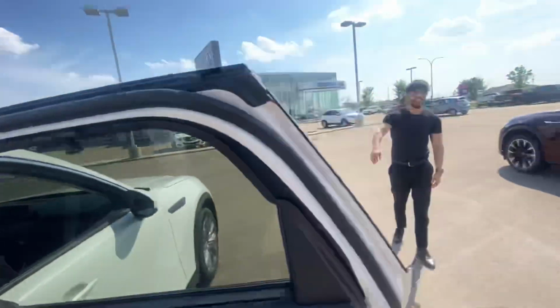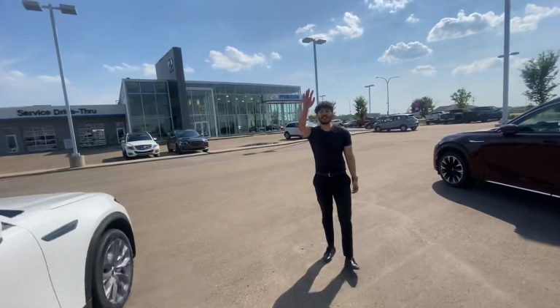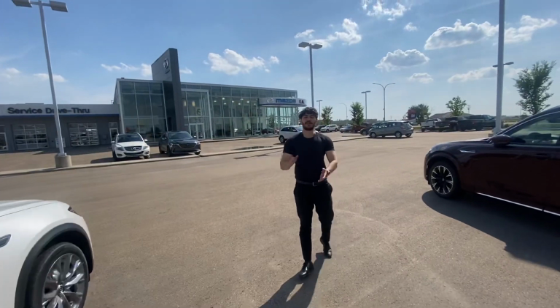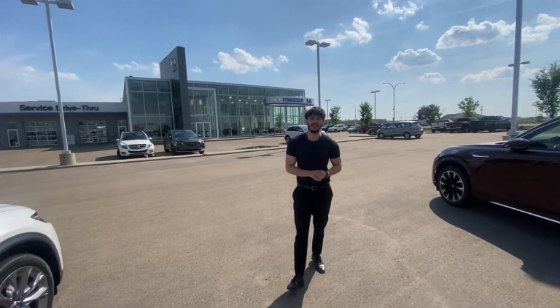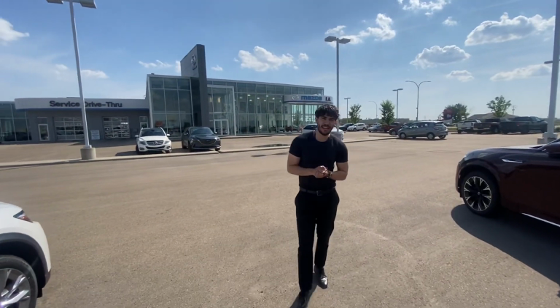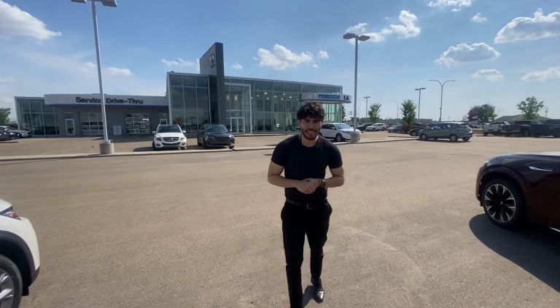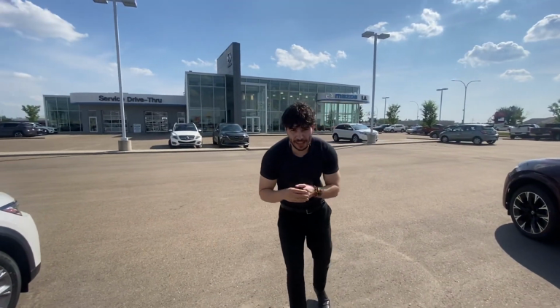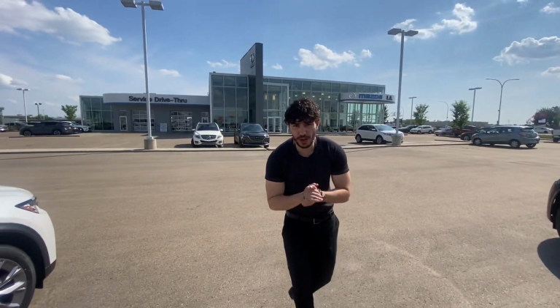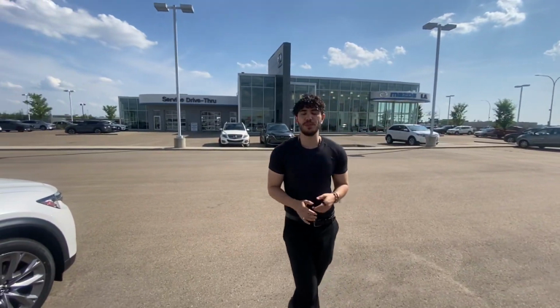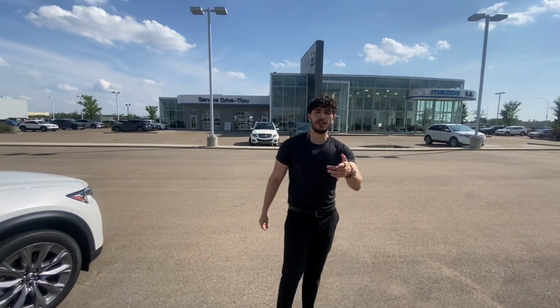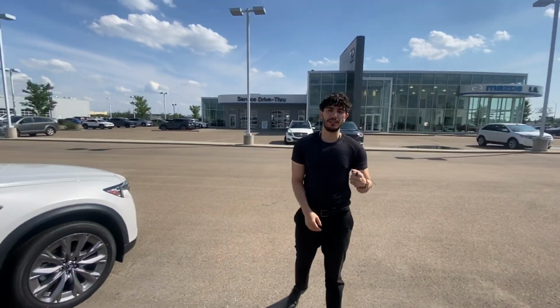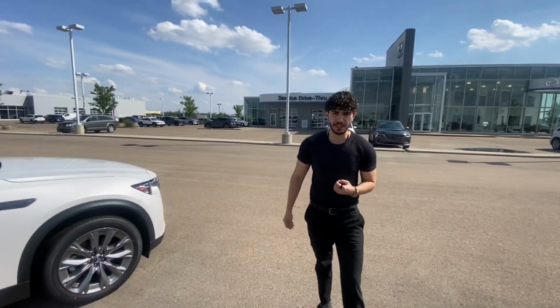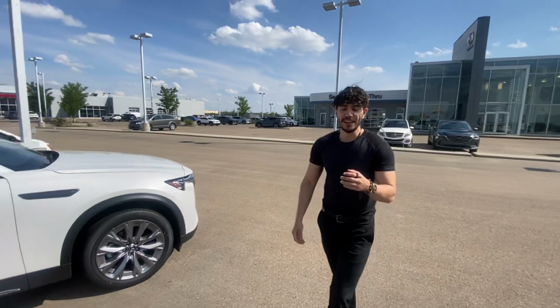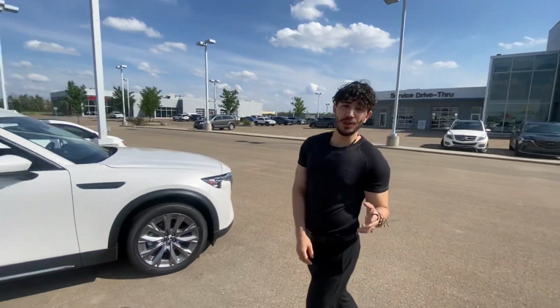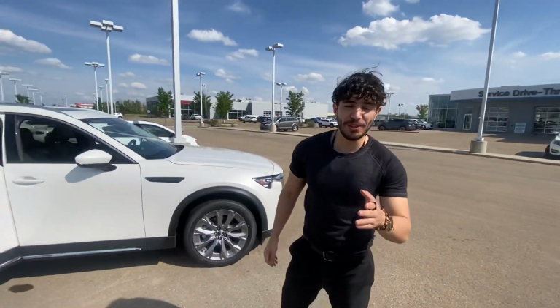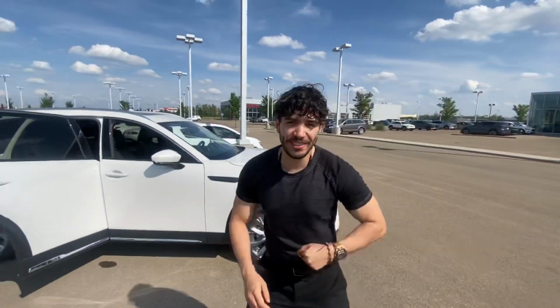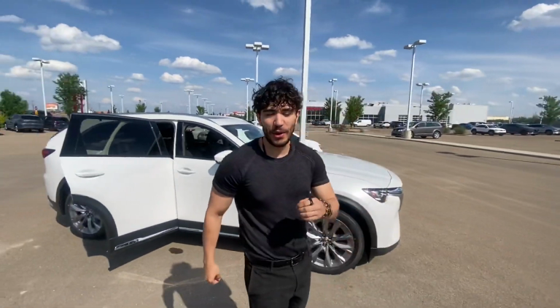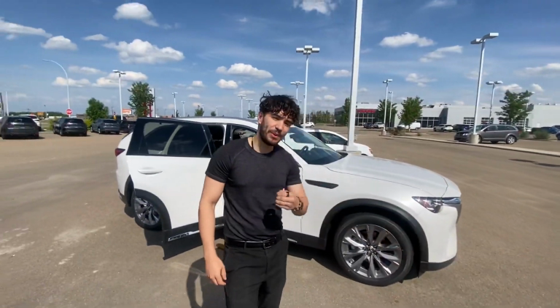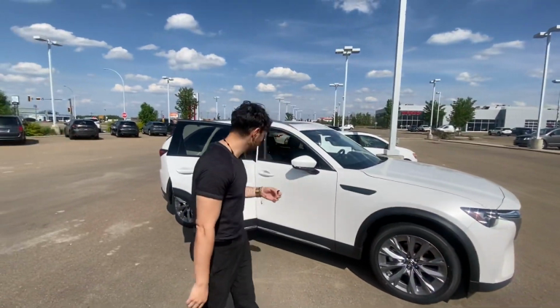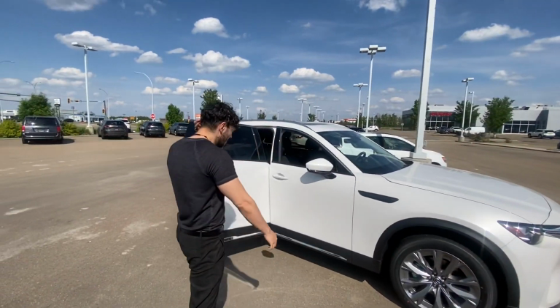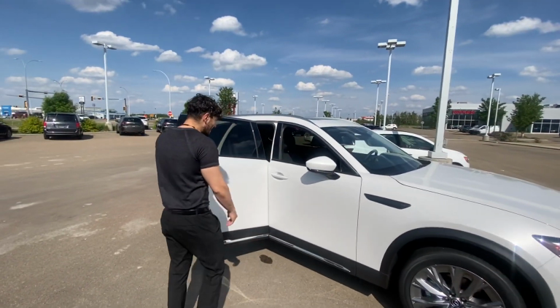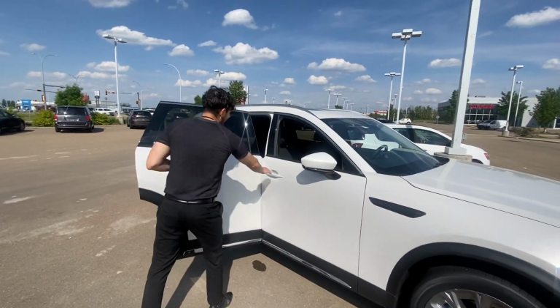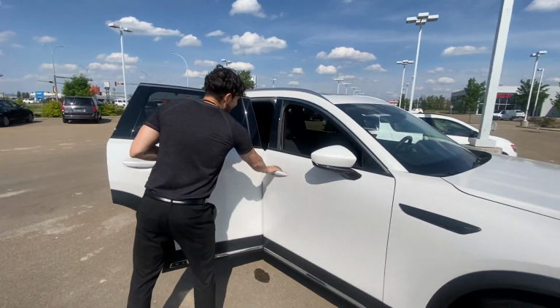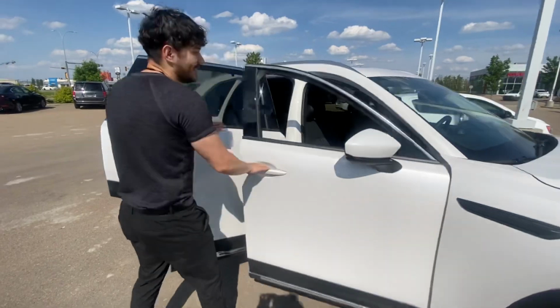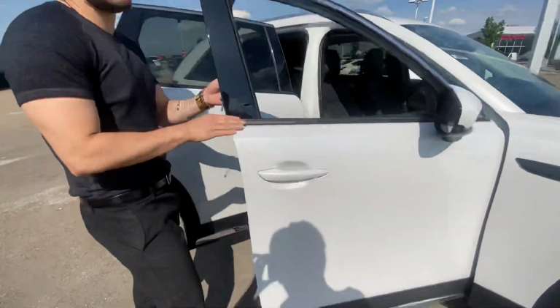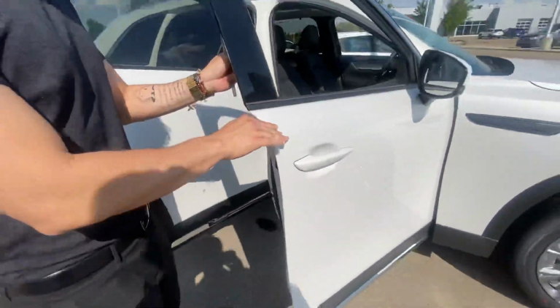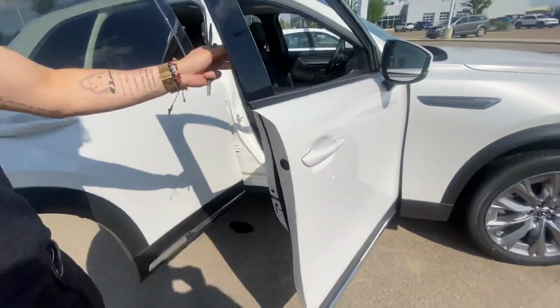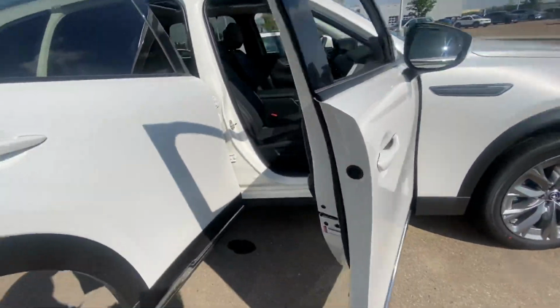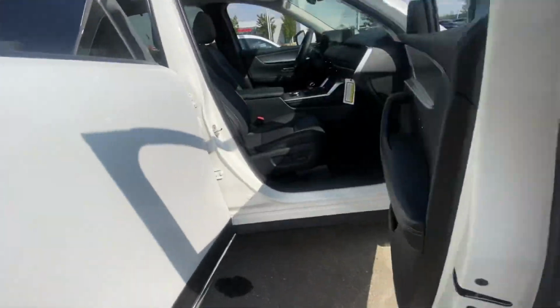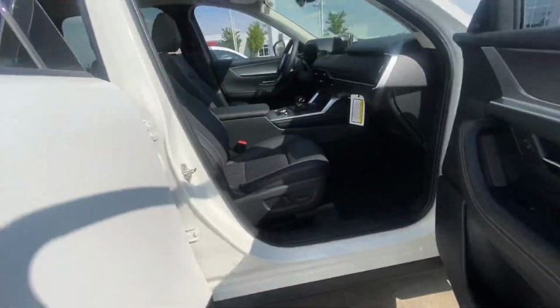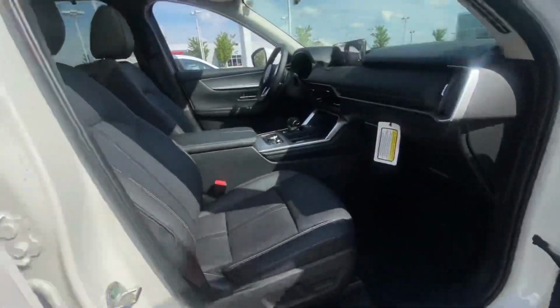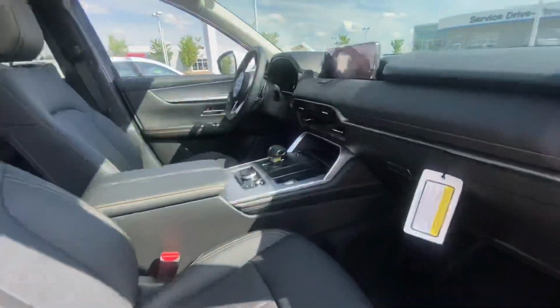Hey, it's Jonathan Juan here from LA Mazda. I just got notice of your conversation with my sales managers — he told me about your interest in our brand new CX-90 GT with the mild hybrid edition. Check that out.